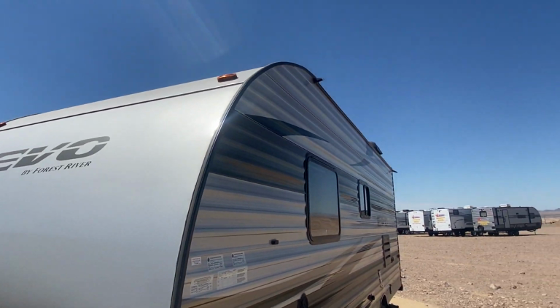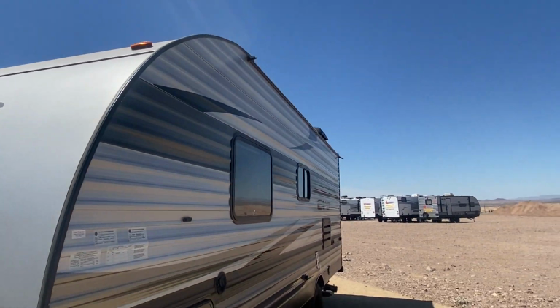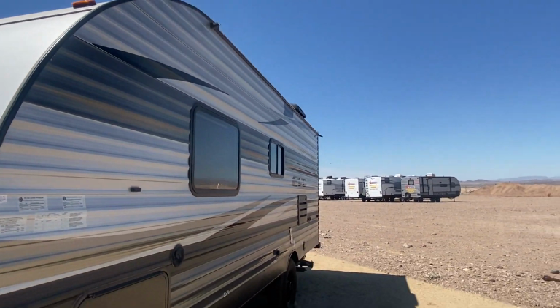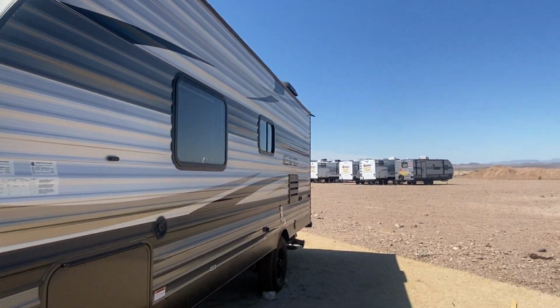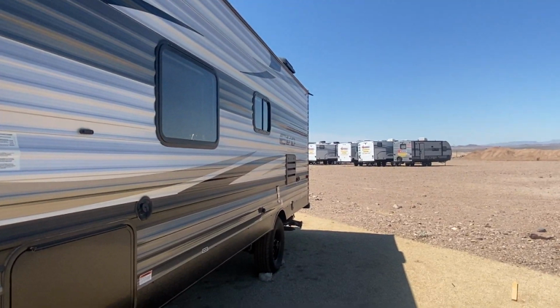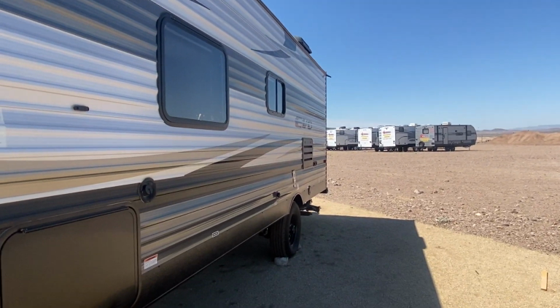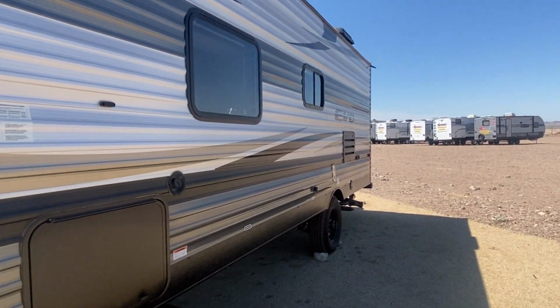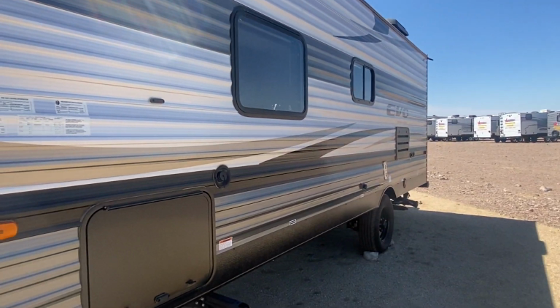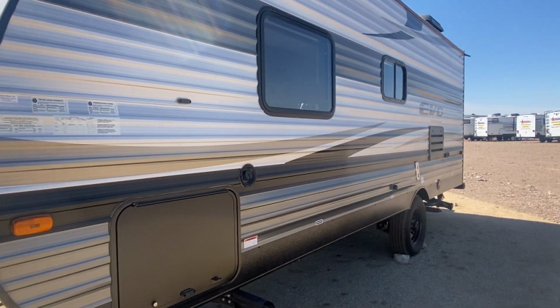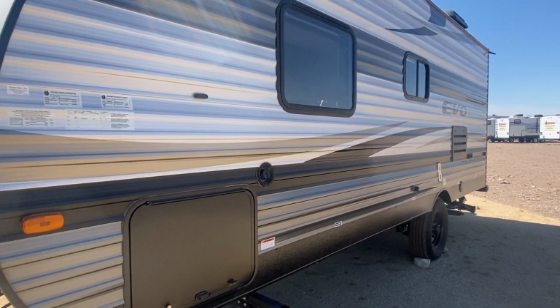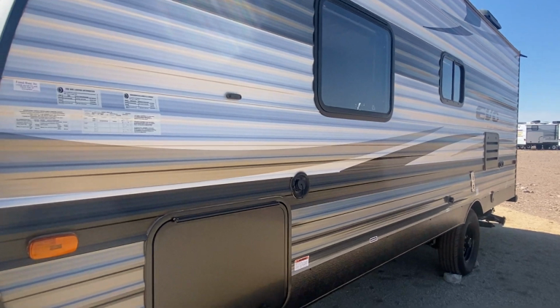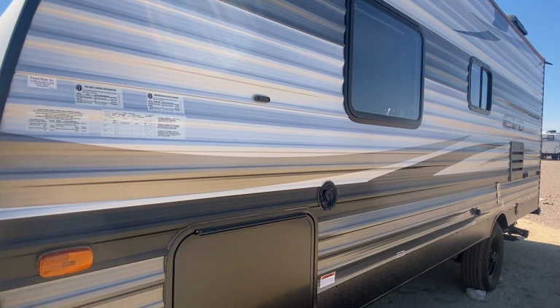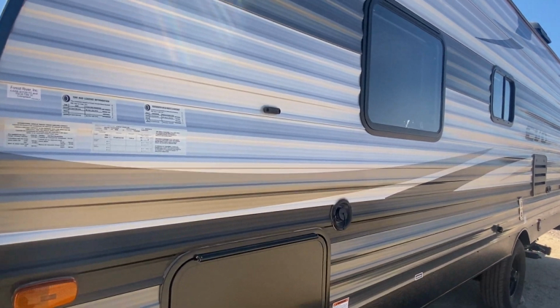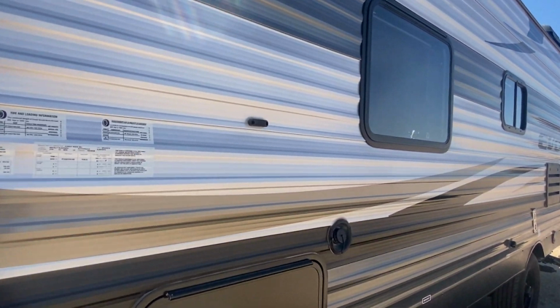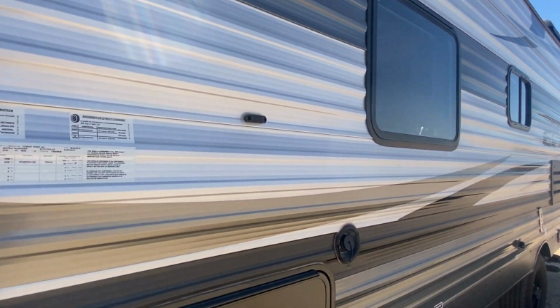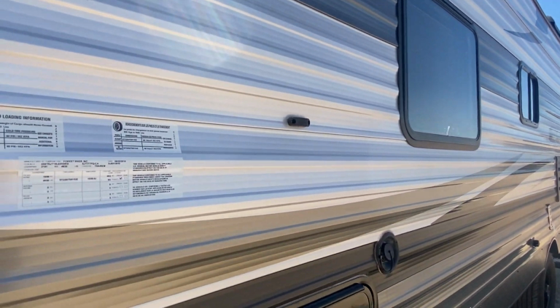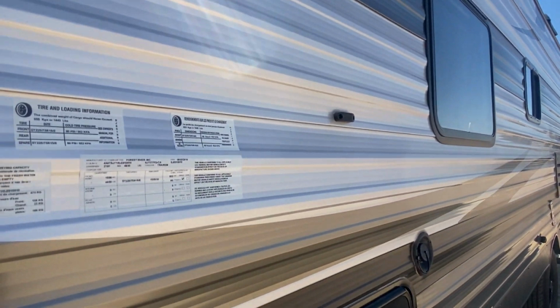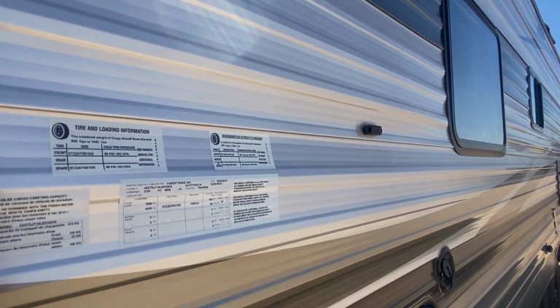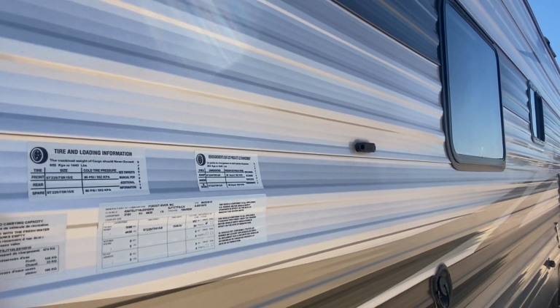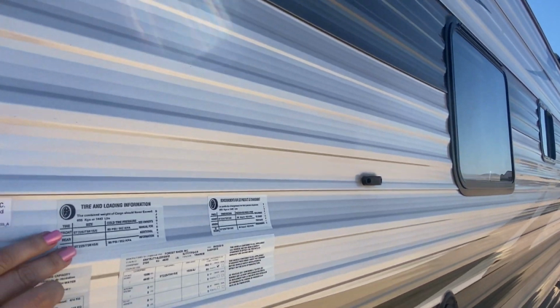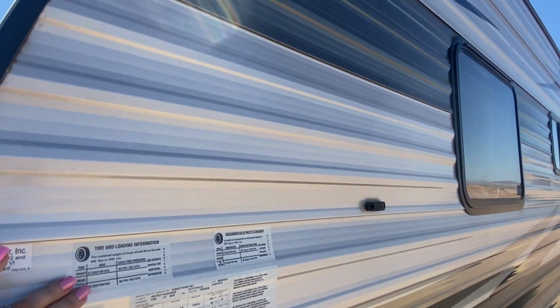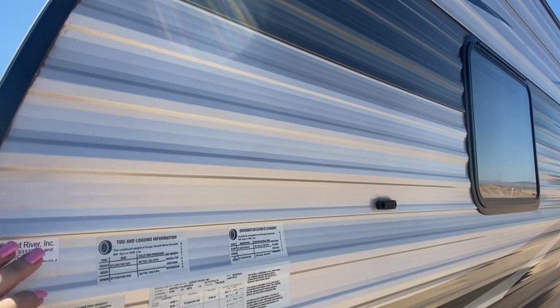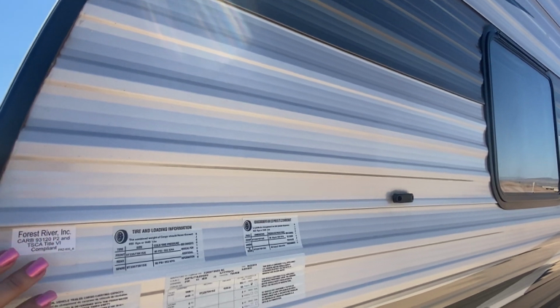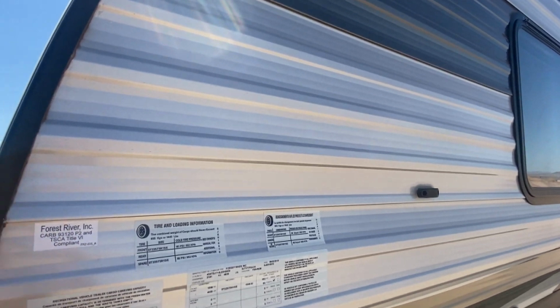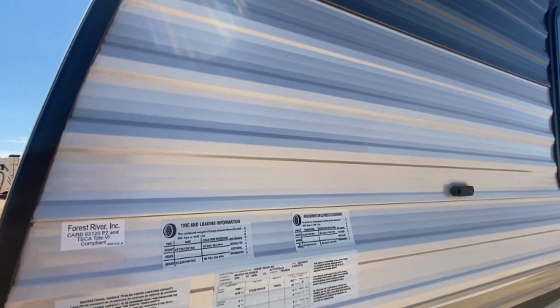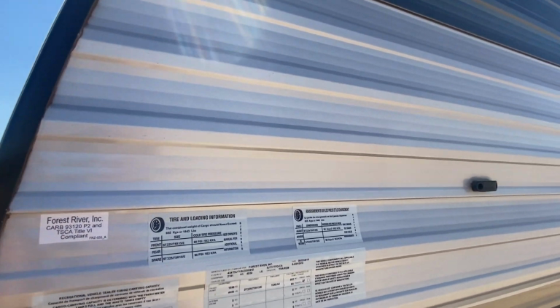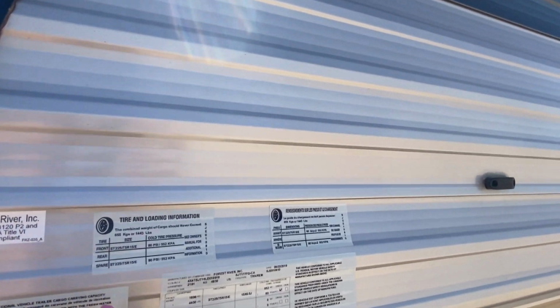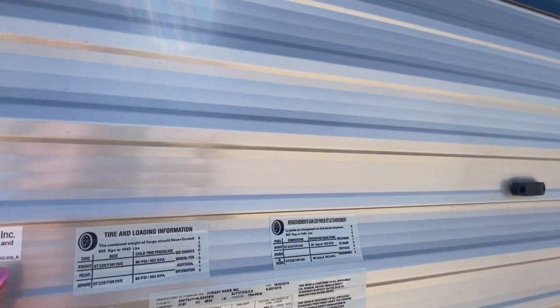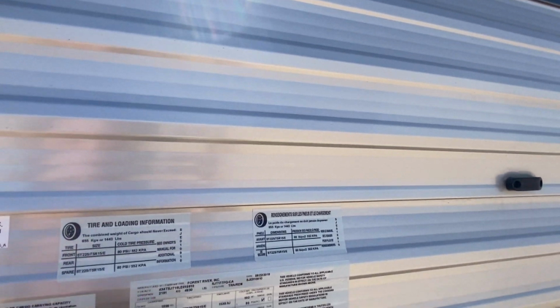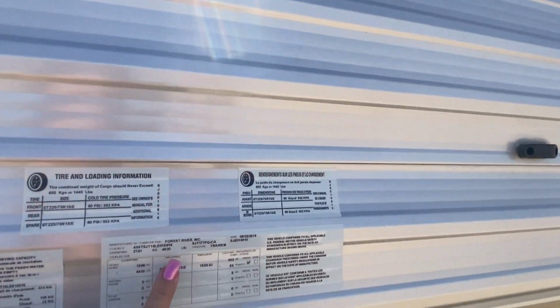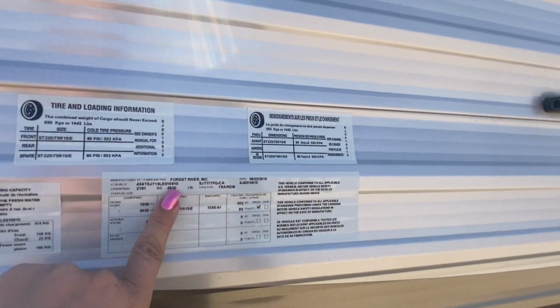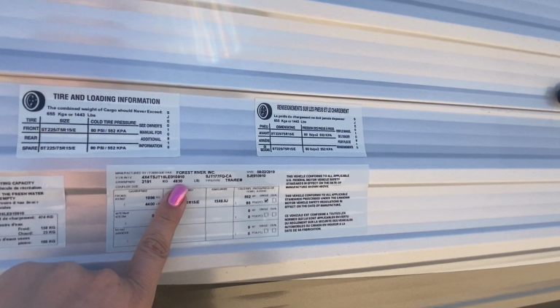It's made by Forest River. Forest River does a one-year bumper-to-bumper warranty that comes with it, so this one is already expired just so you know, but you can opt to take a warranty on these up to probably six or seven years that we offer. You can see the weight on this guy.